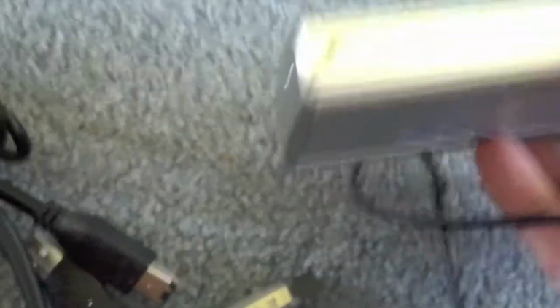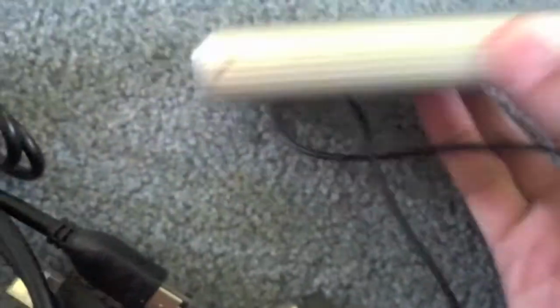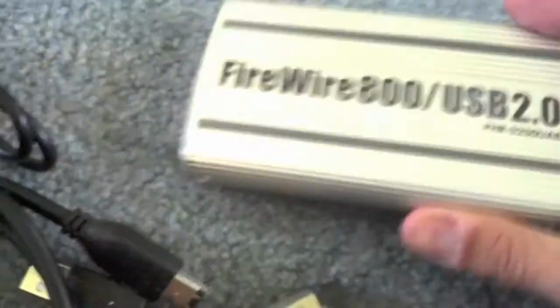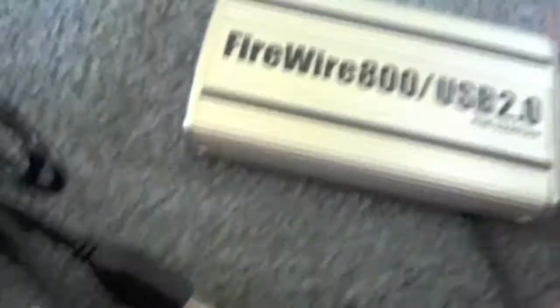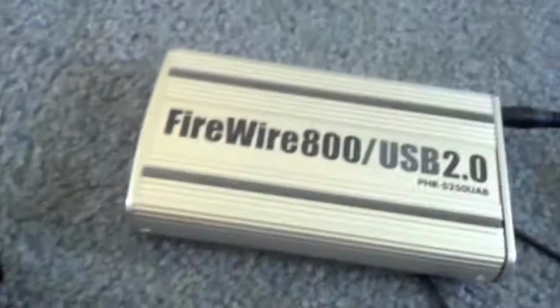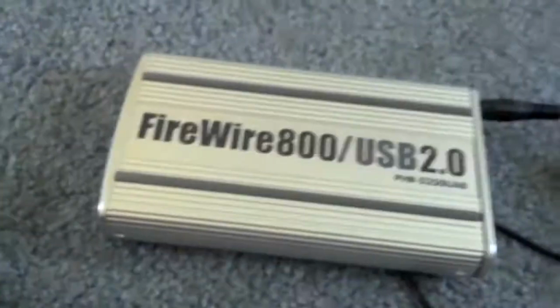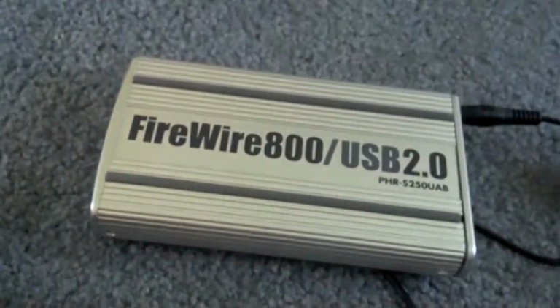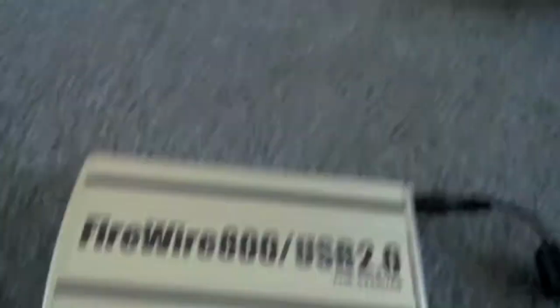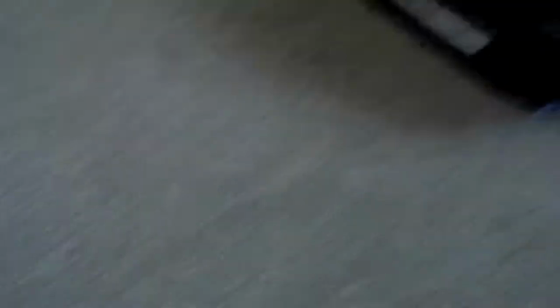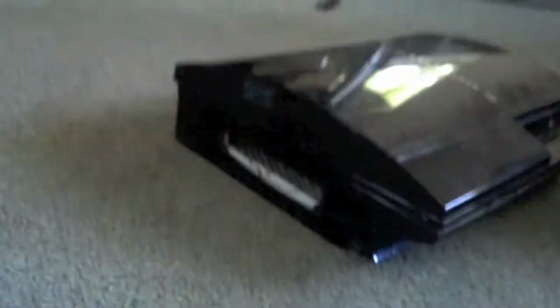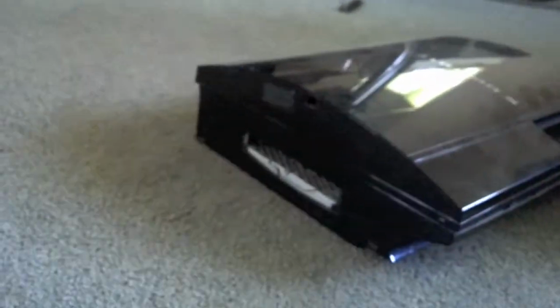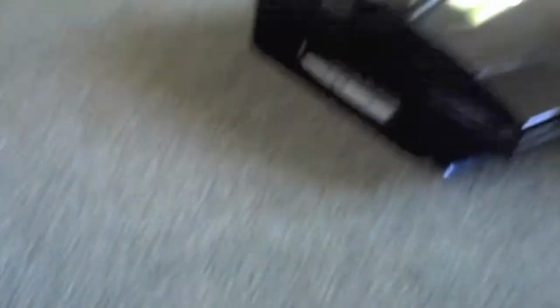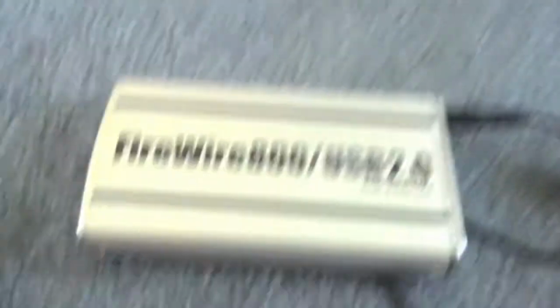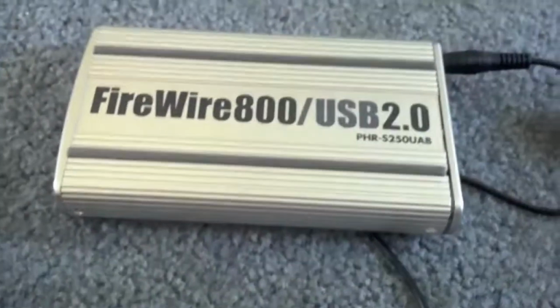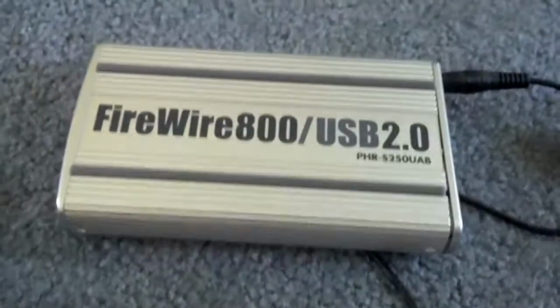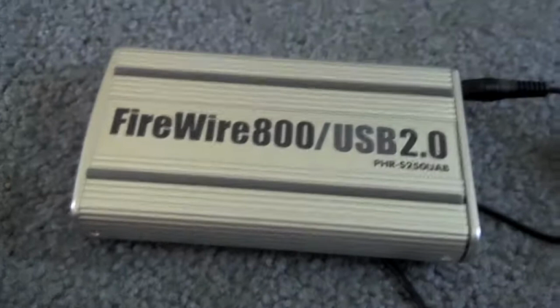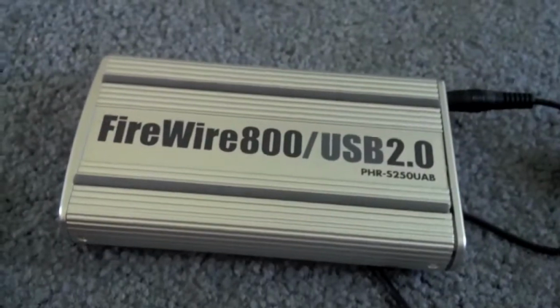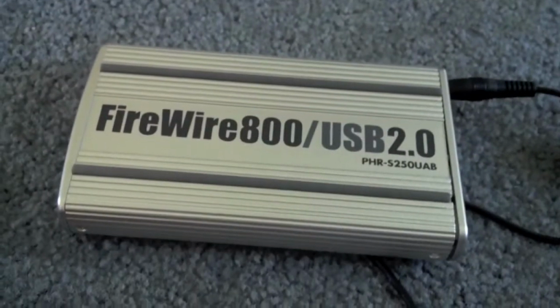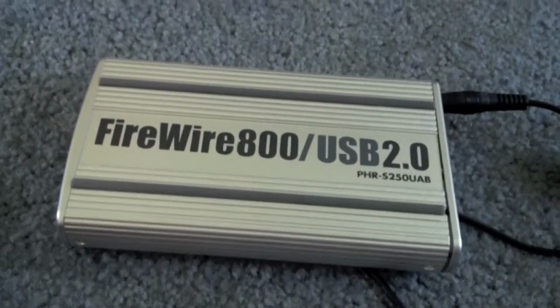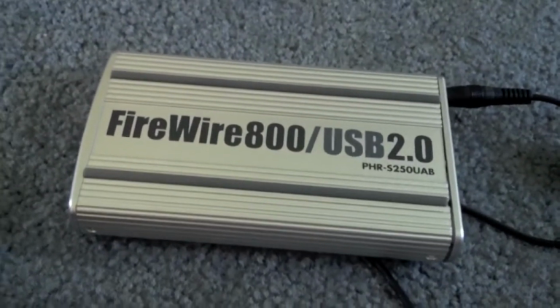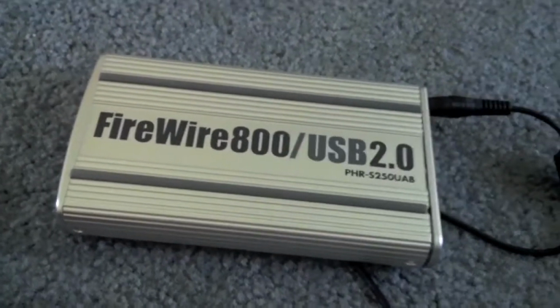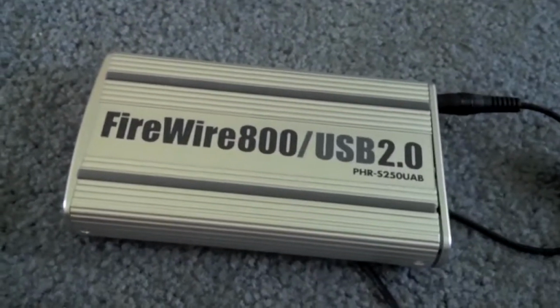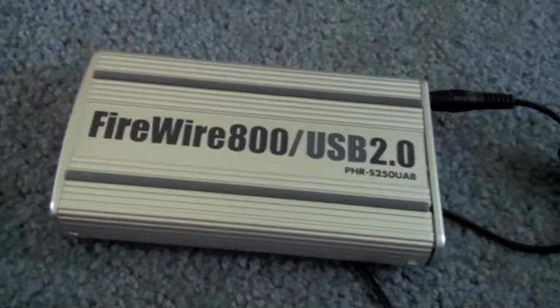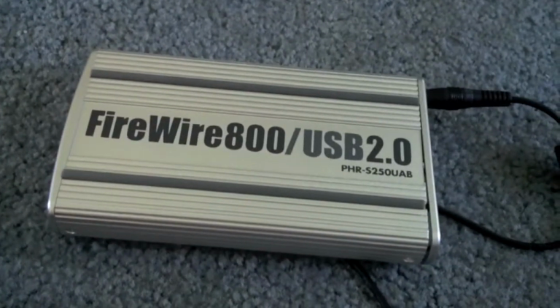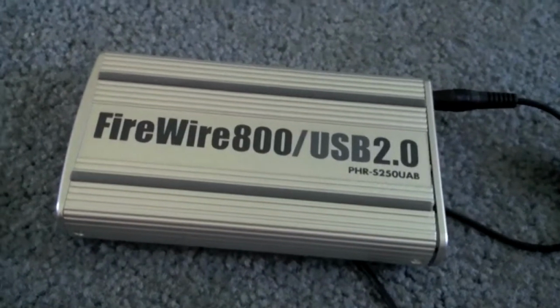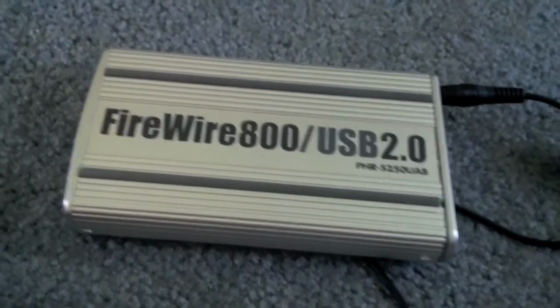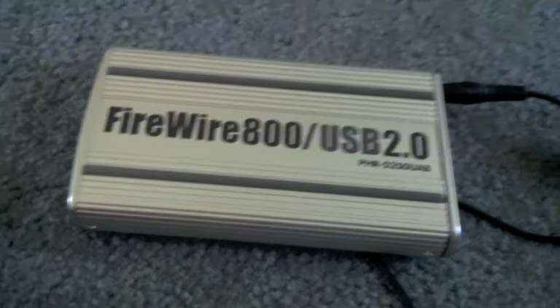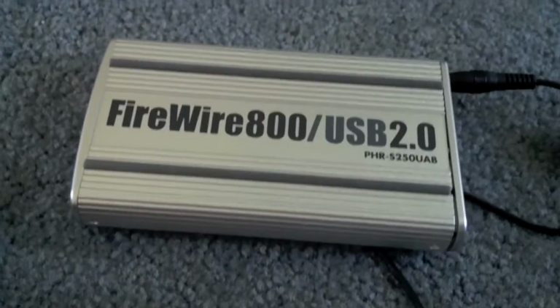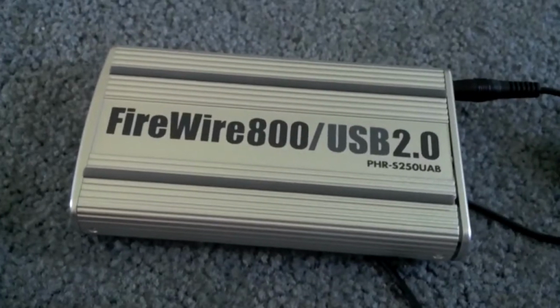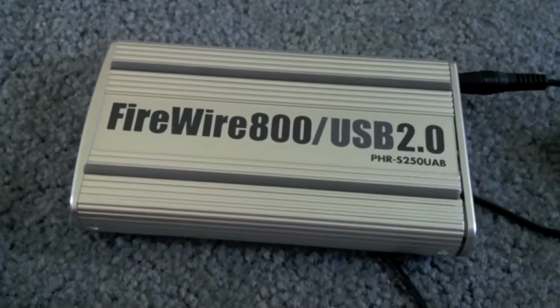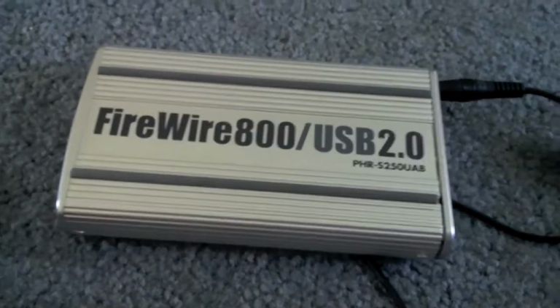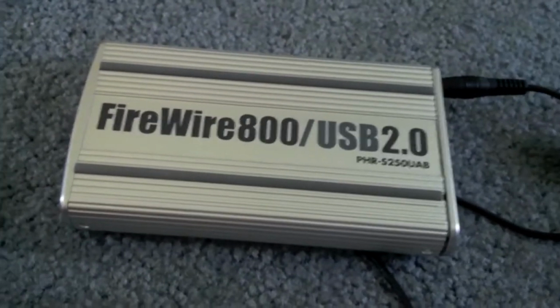It was an easy install. That's how to replace your hard drive from your broken PlayStation to give it new life as a portable hard drive. Thanks, everybody, for watching. This has been the Game and Gadget Grader.